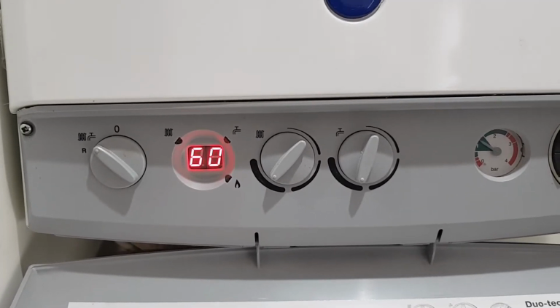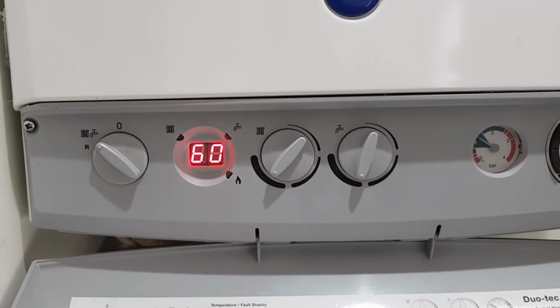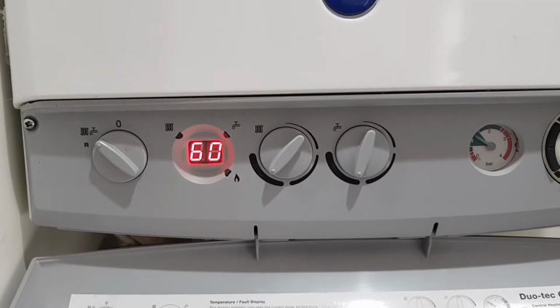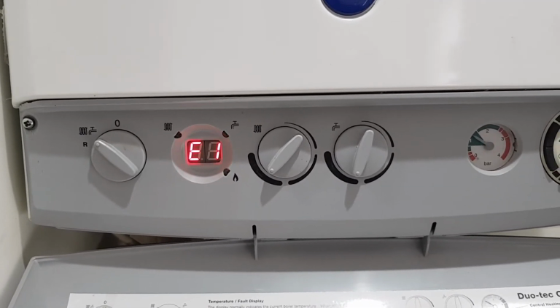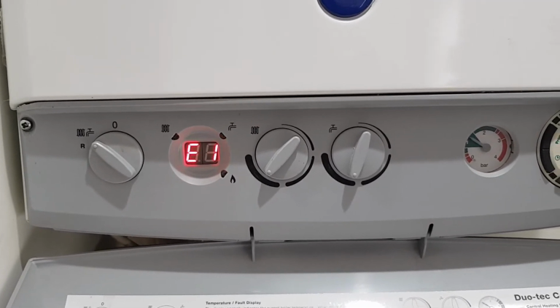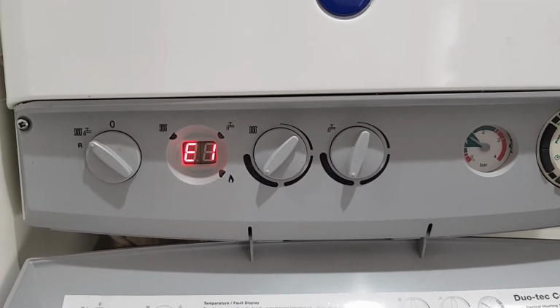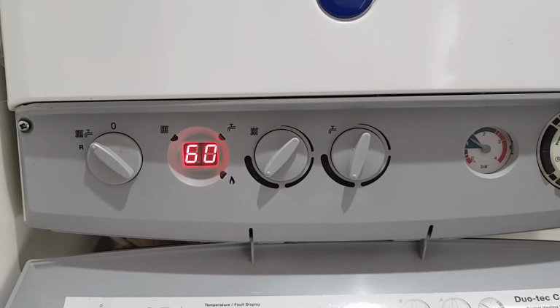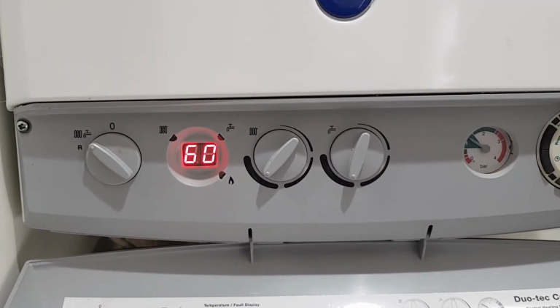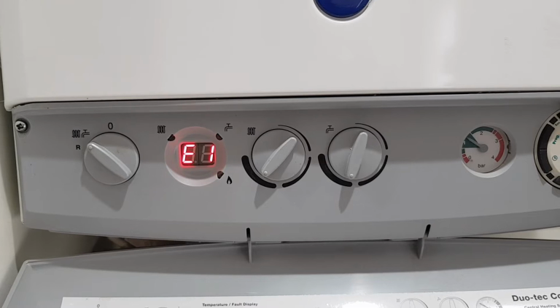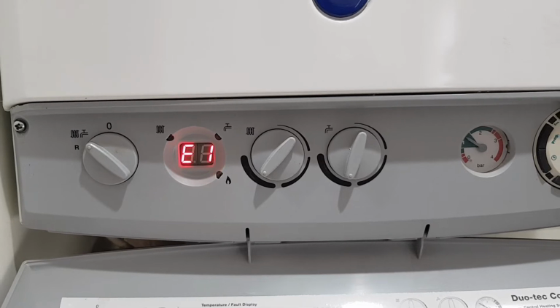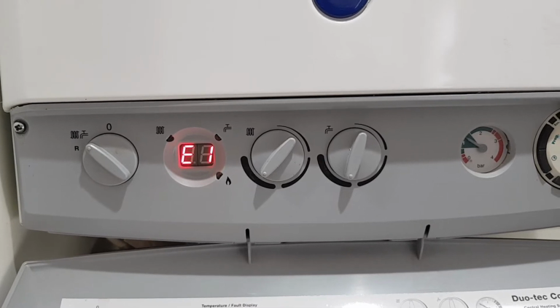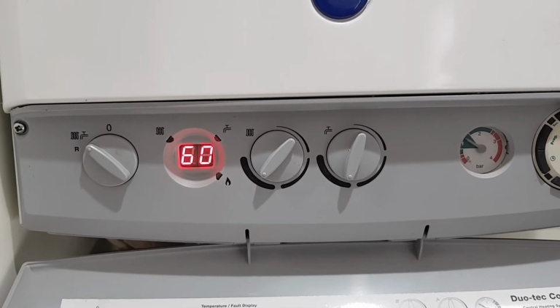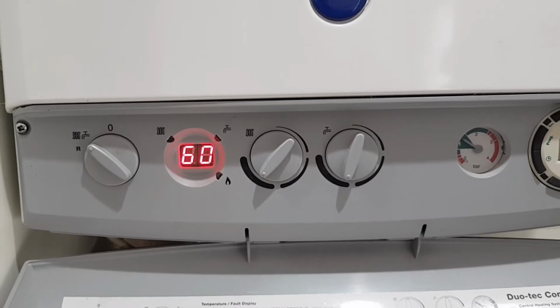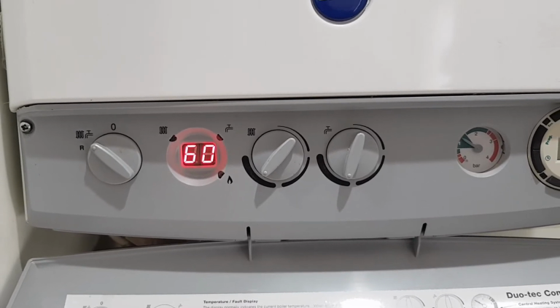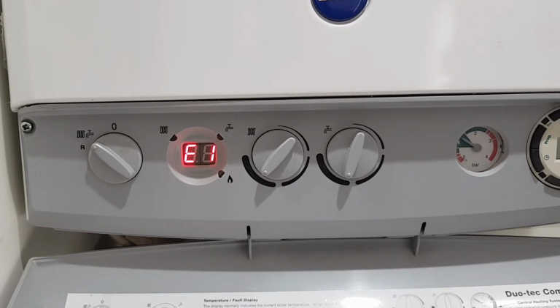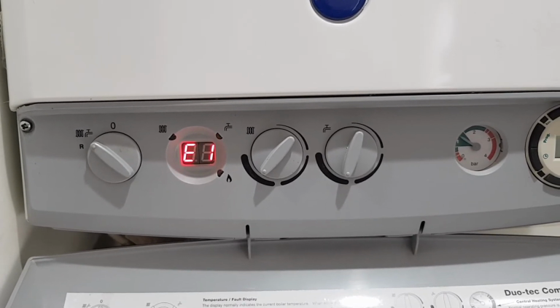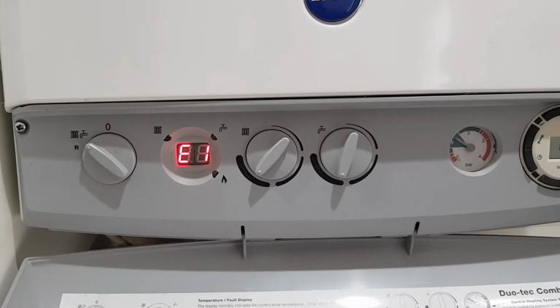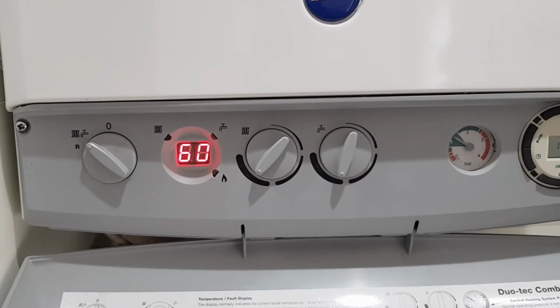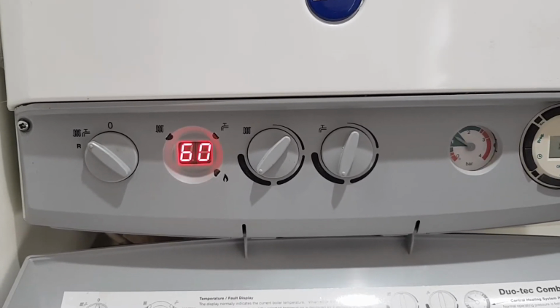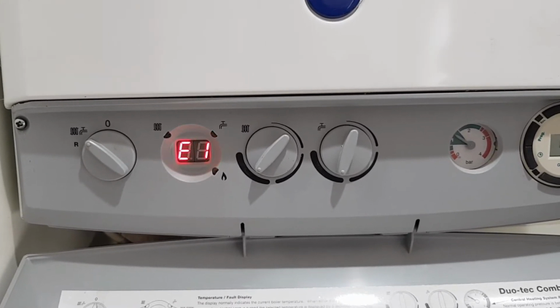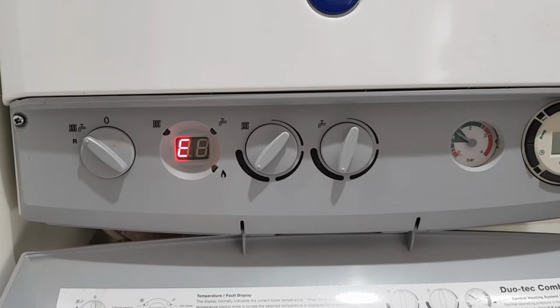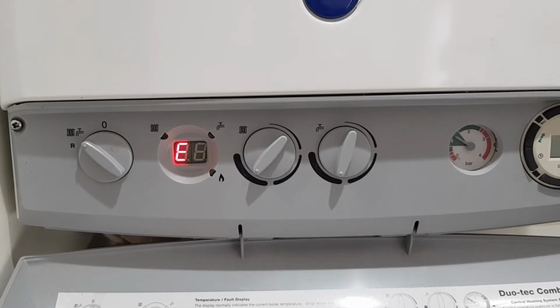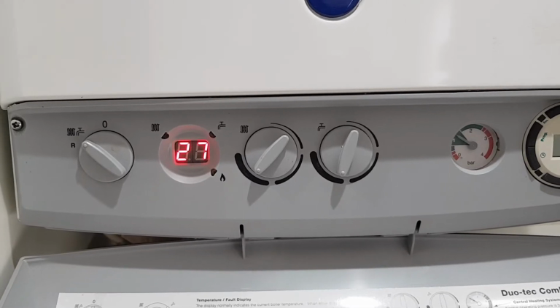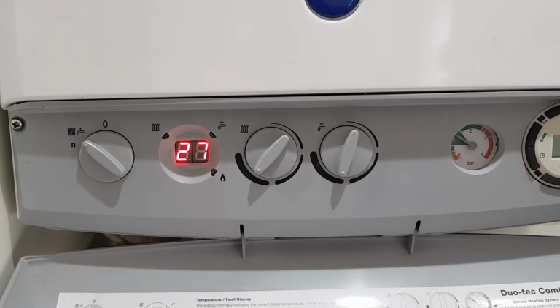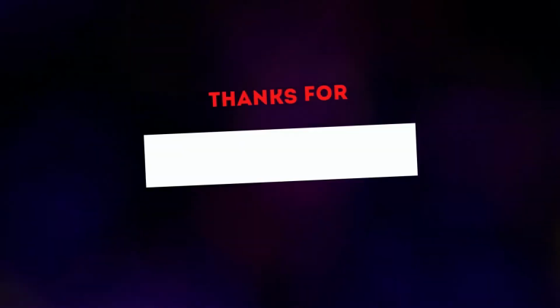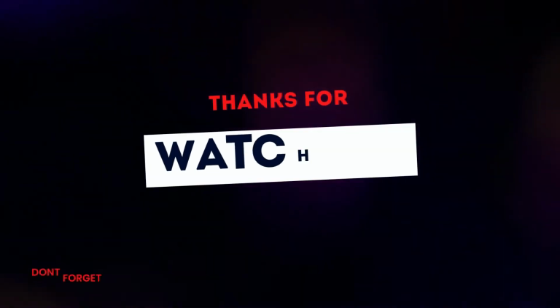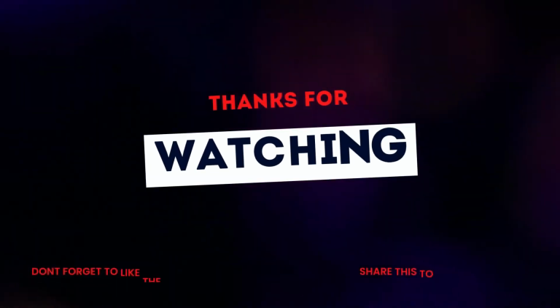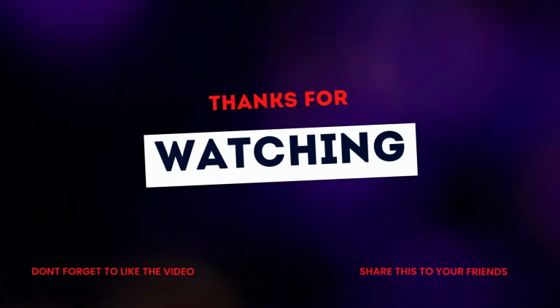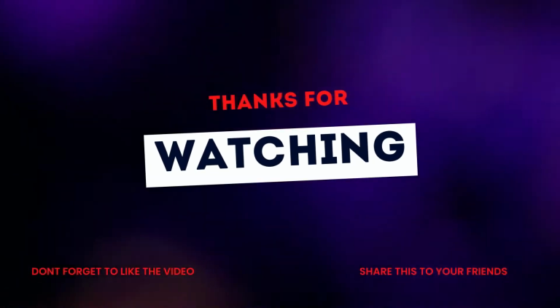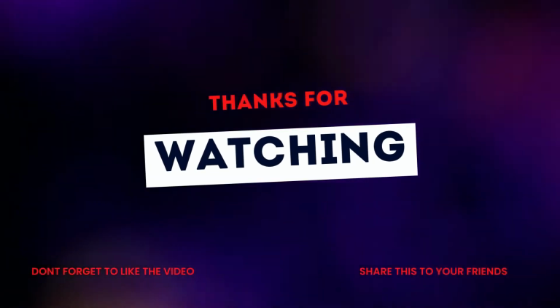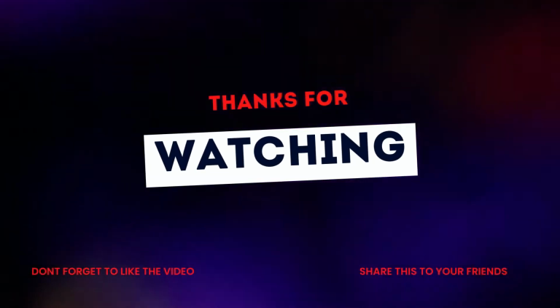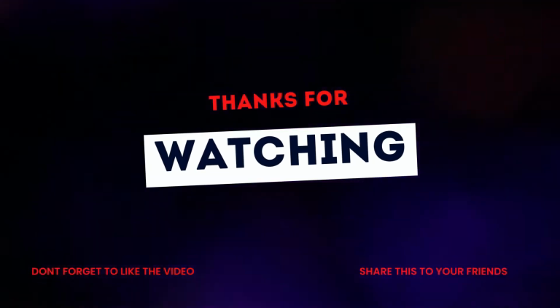In this particular situation, you will have to call out a Gas Safe, competent, confident engineer to sort out the problem. There's nothing you can do. Thanks for watching this video — hopefully it was helpful for you.